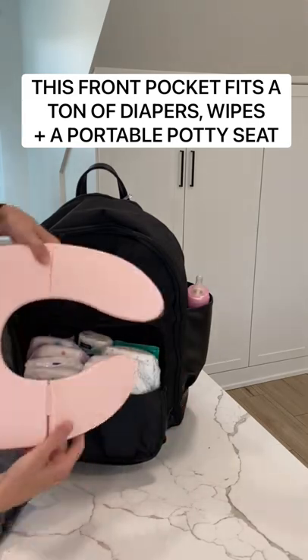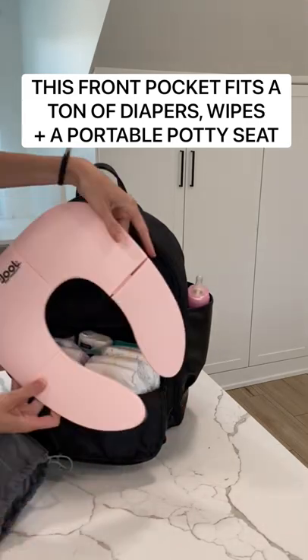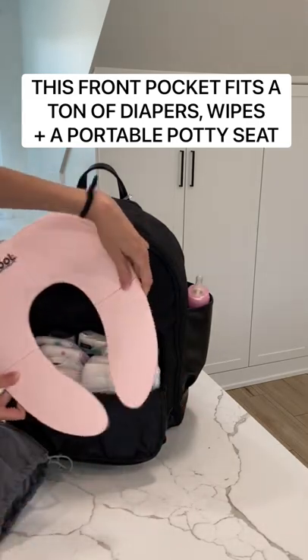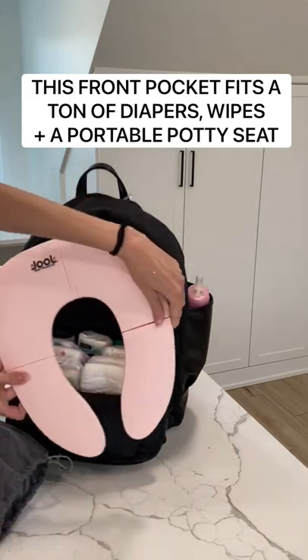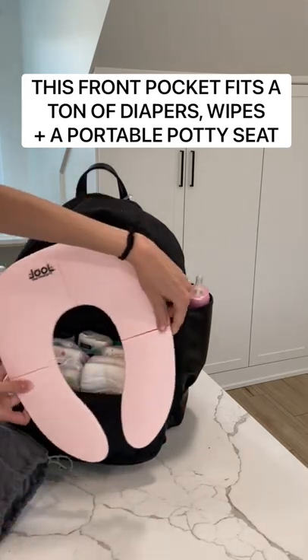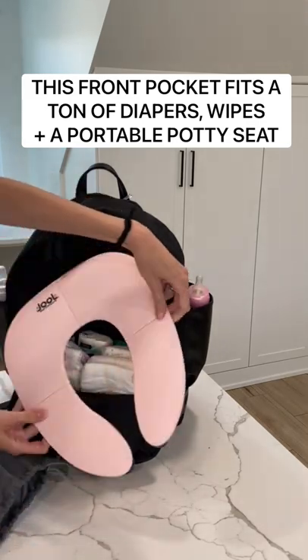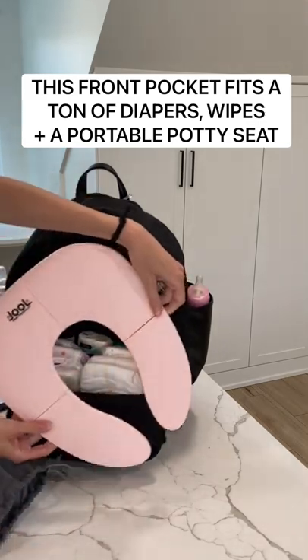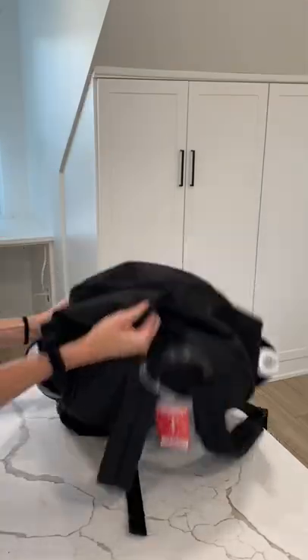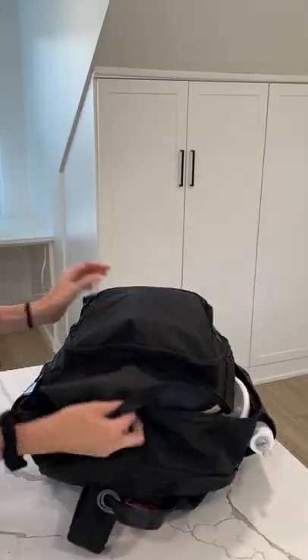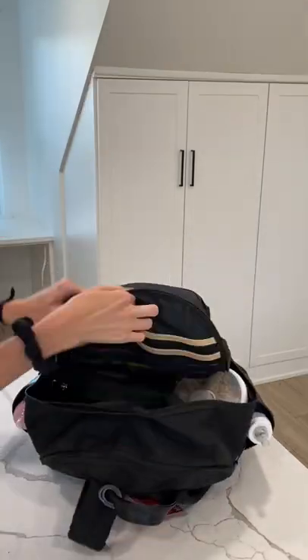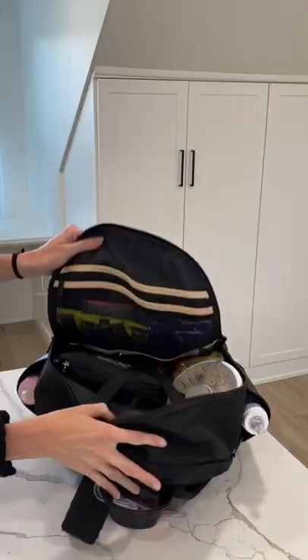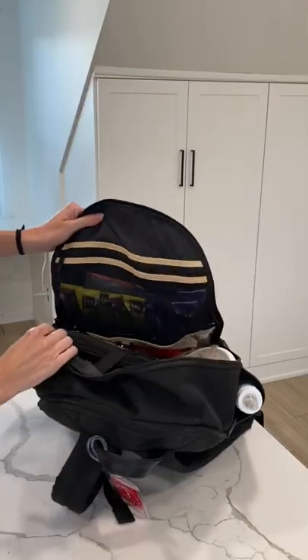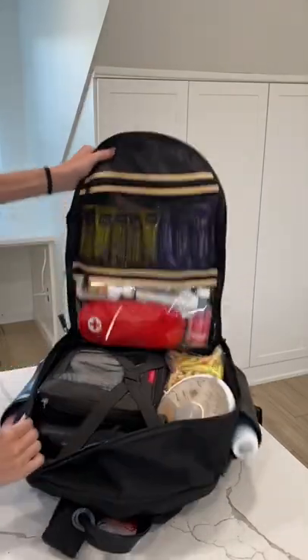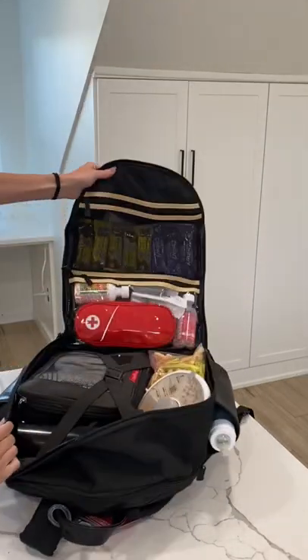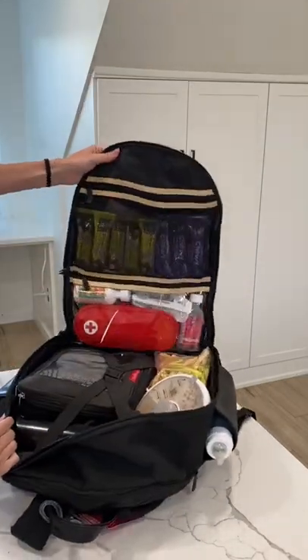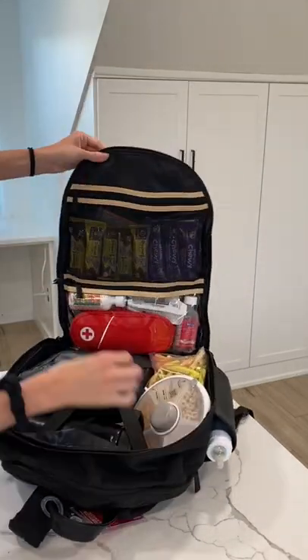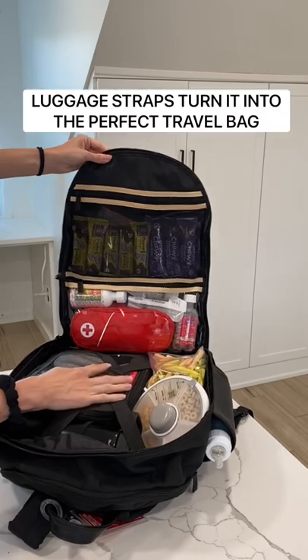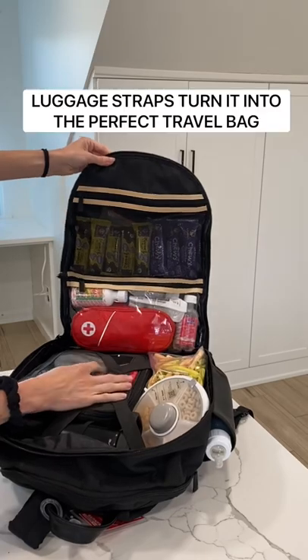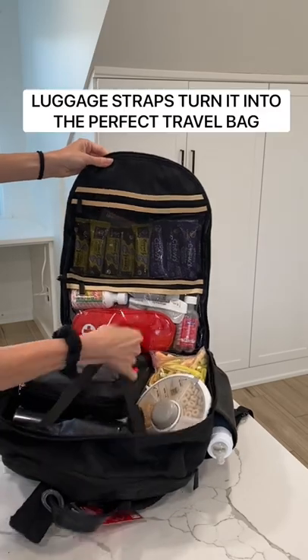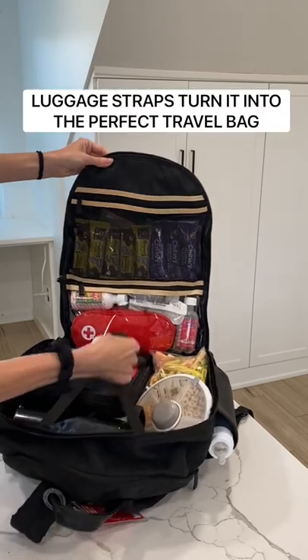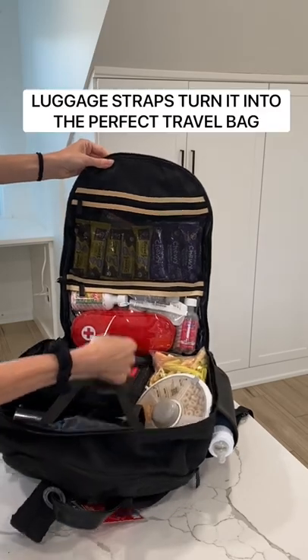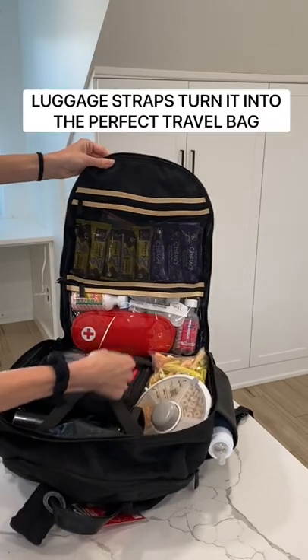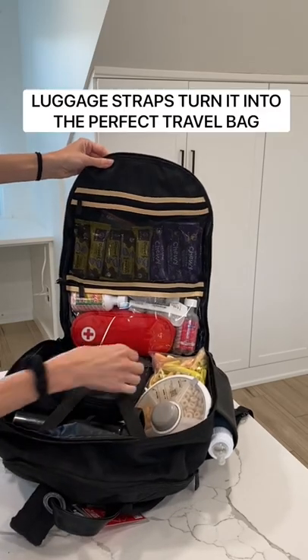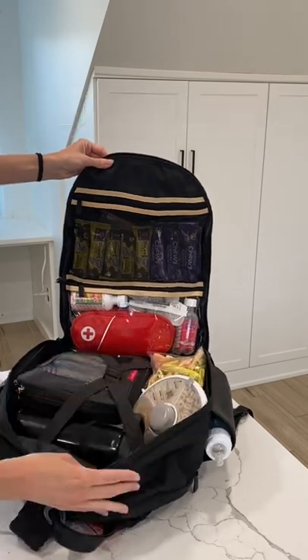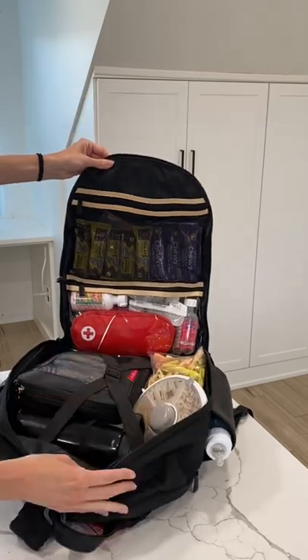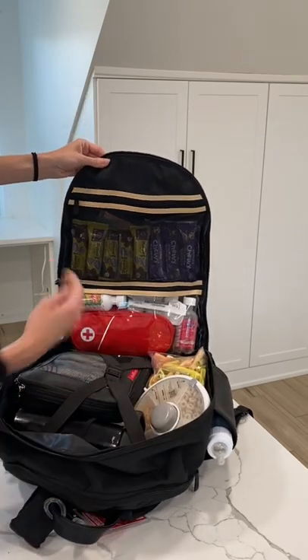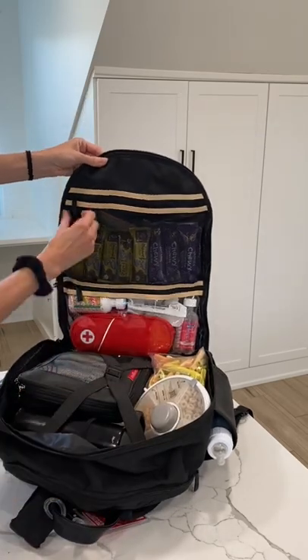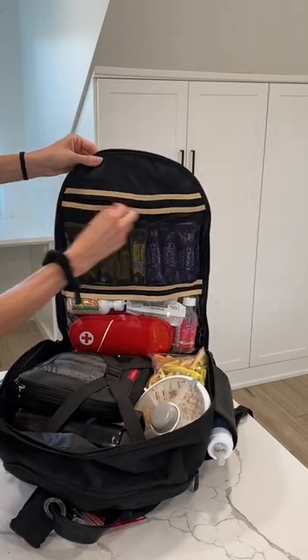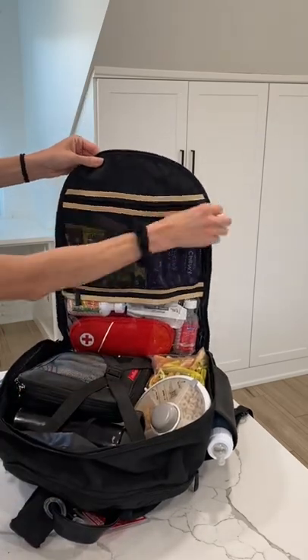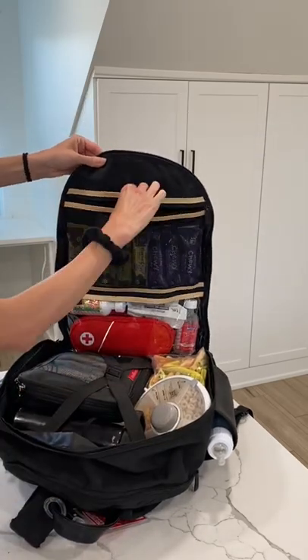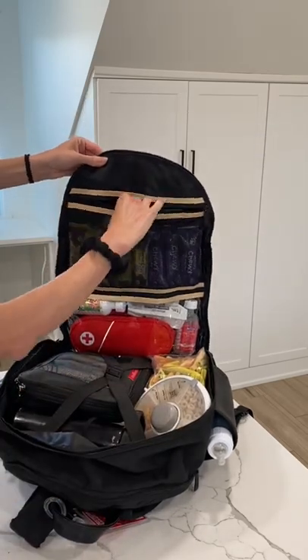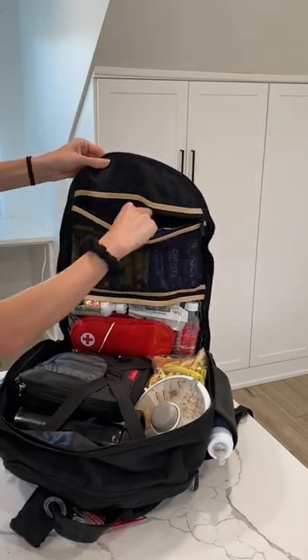The inside of this backpack is what makes it so special. It completely unzips to look like a carry-on suitcase, complete with luggage straps.